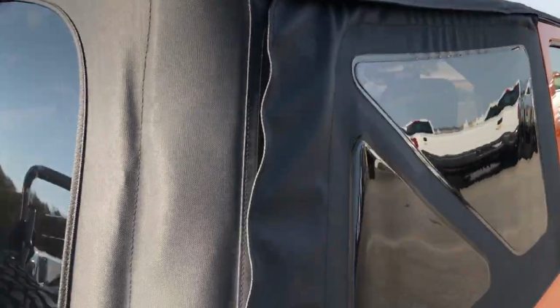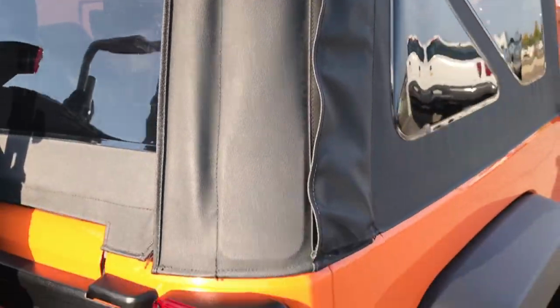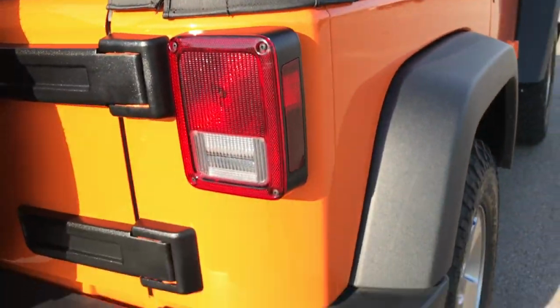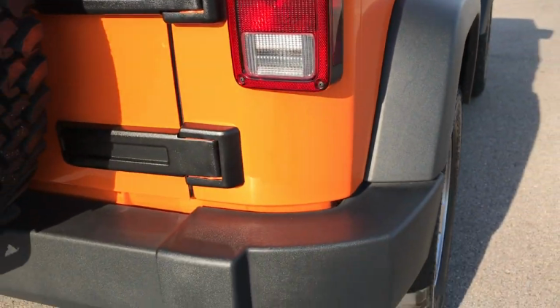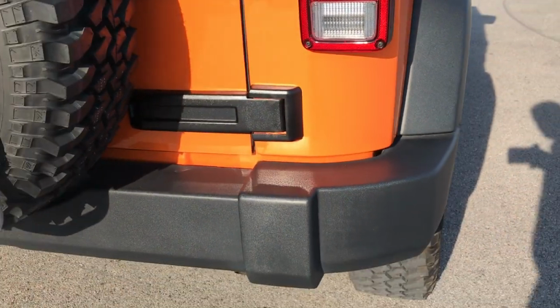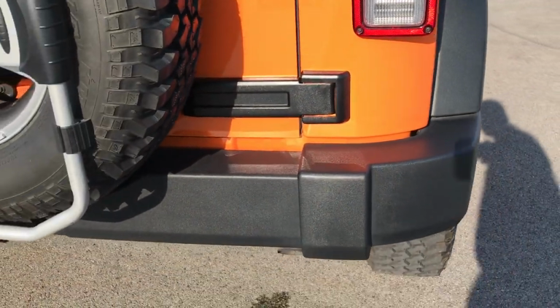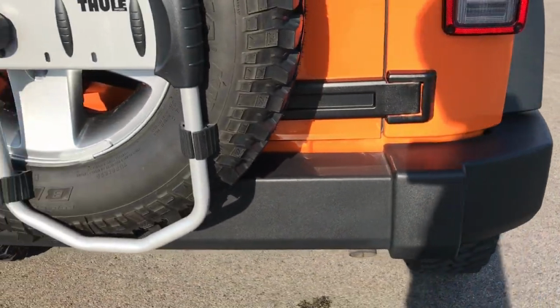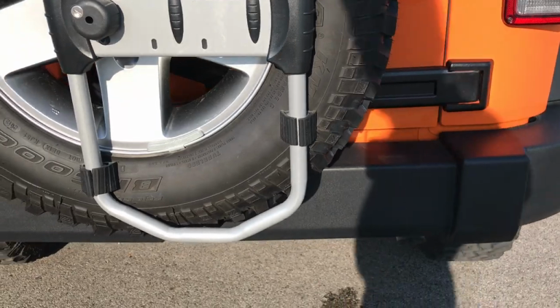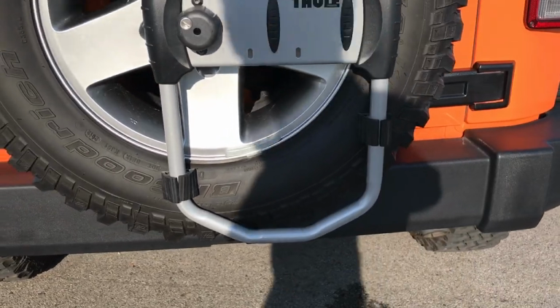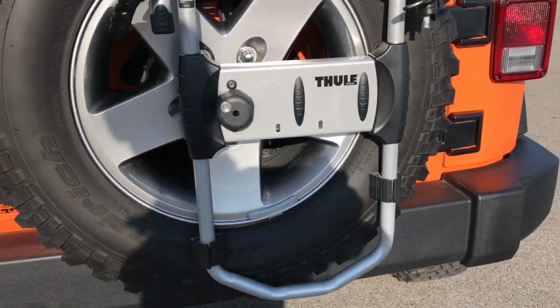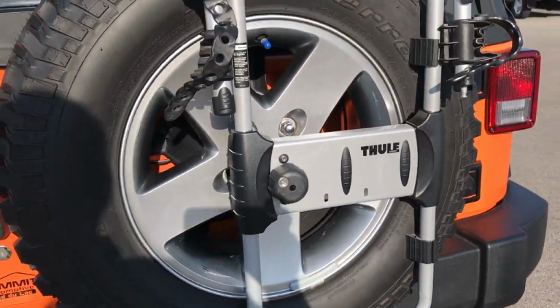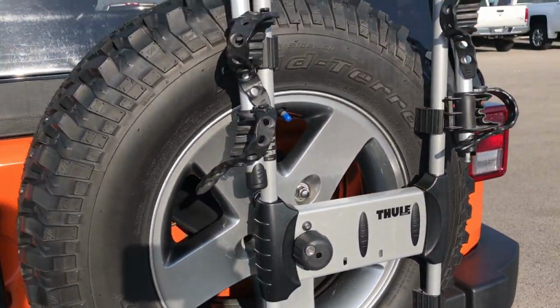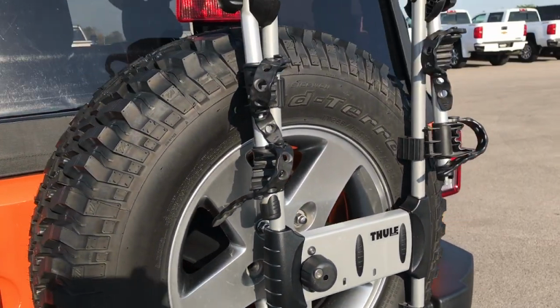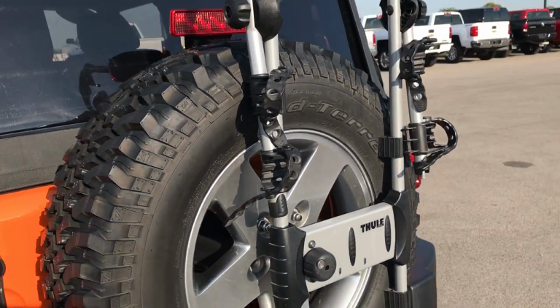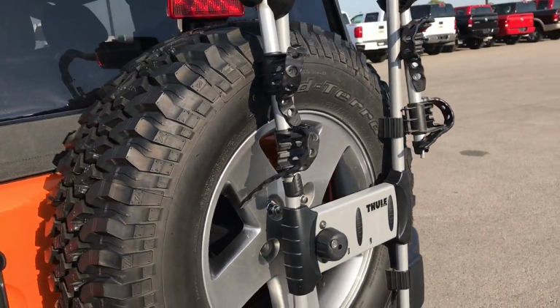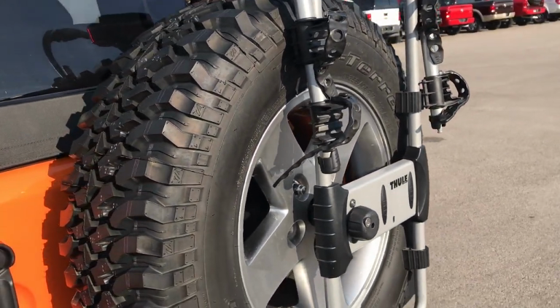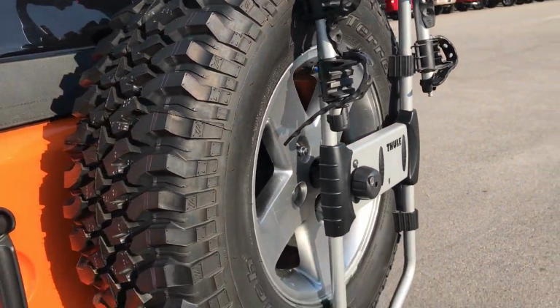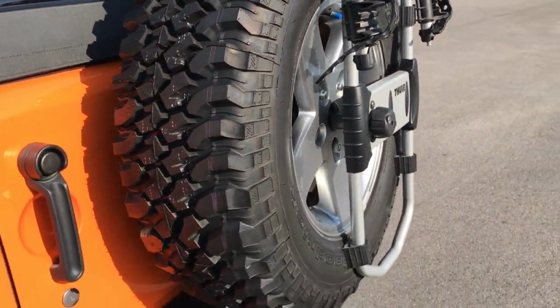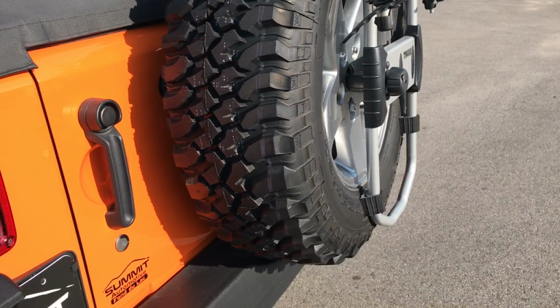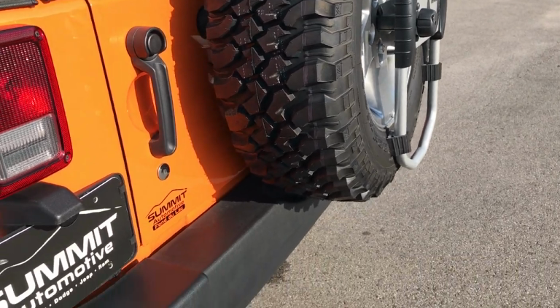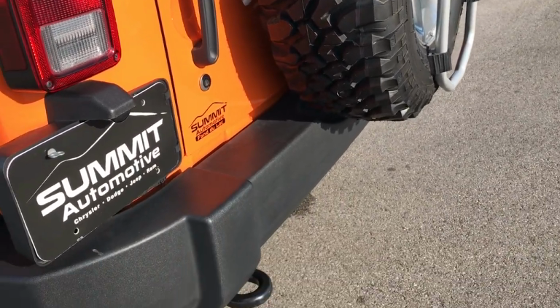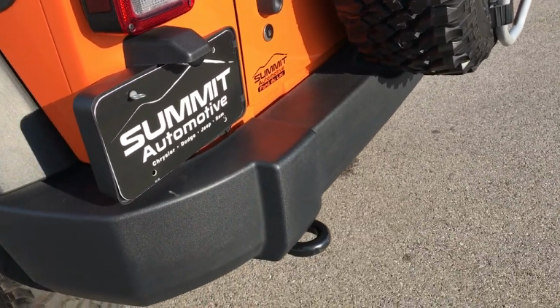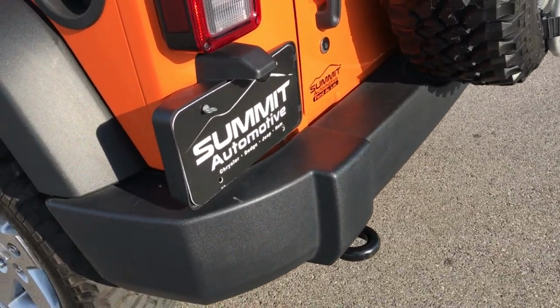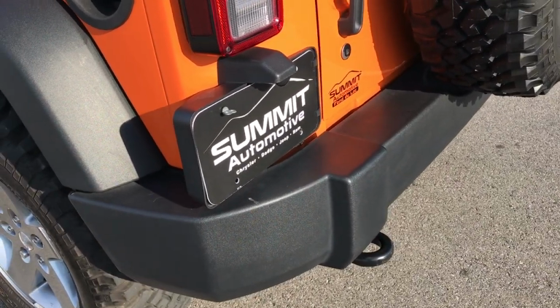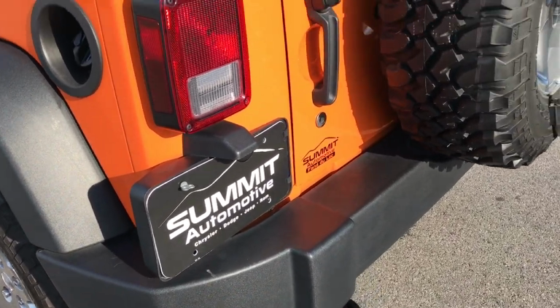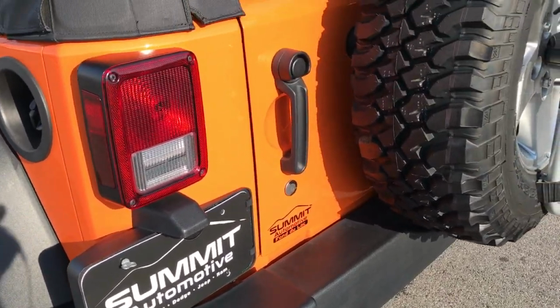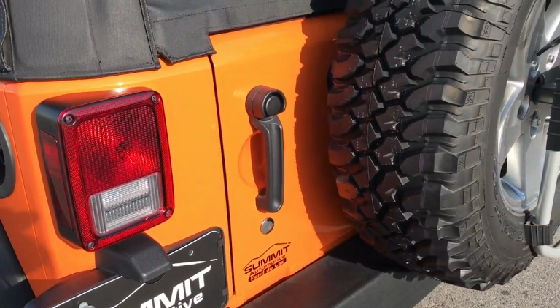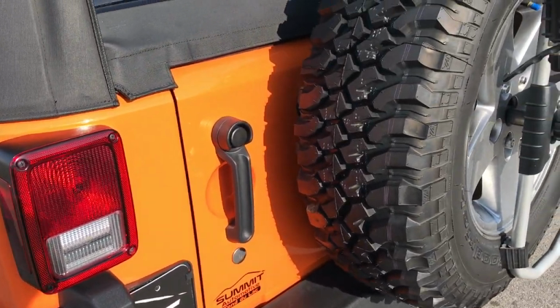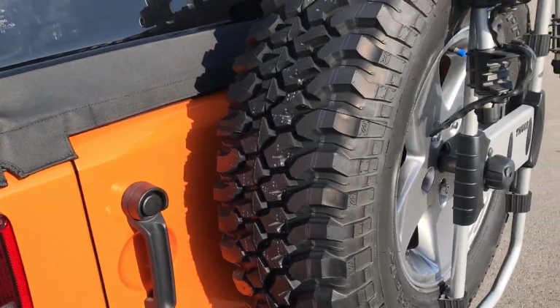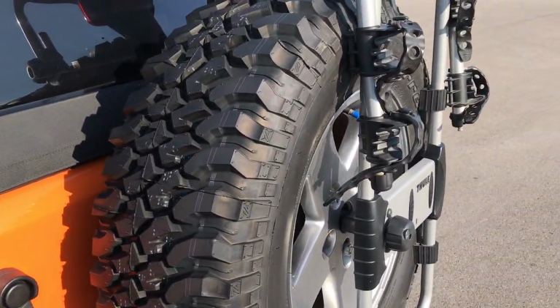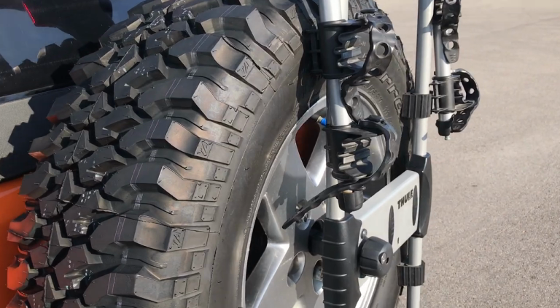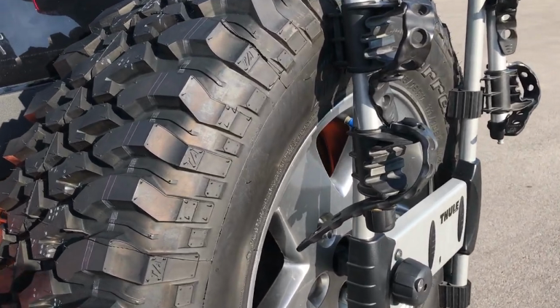The rear bumper is very, very clean as well. You can see it does have a bike rack on the tire carrier there. That bike rack has a lock on it, and we do have the key for the lock, so it's definitely usable.